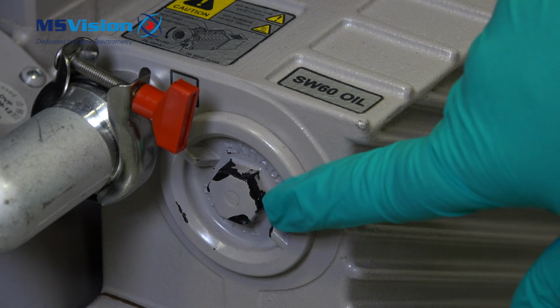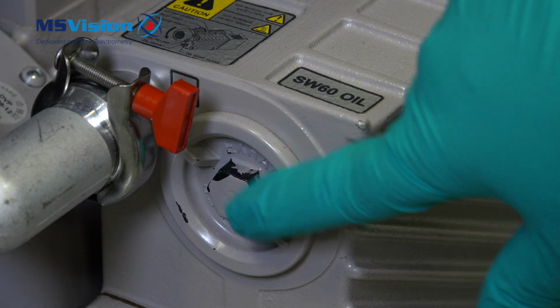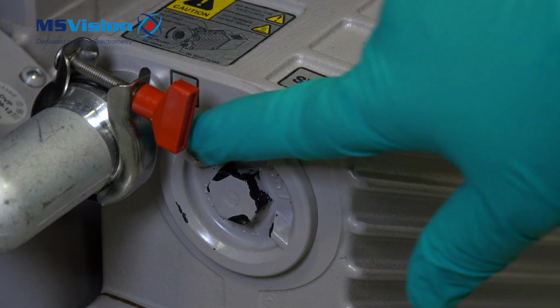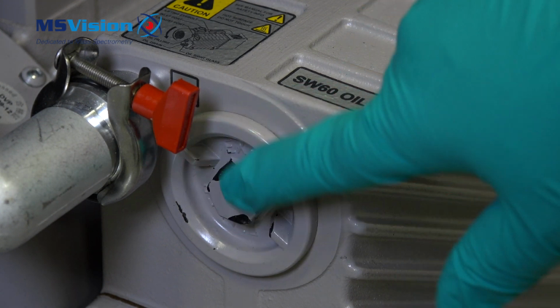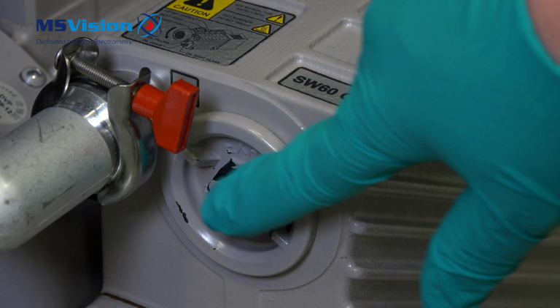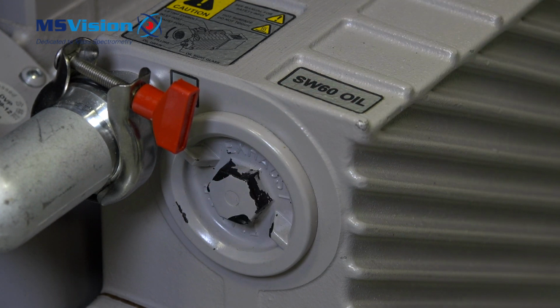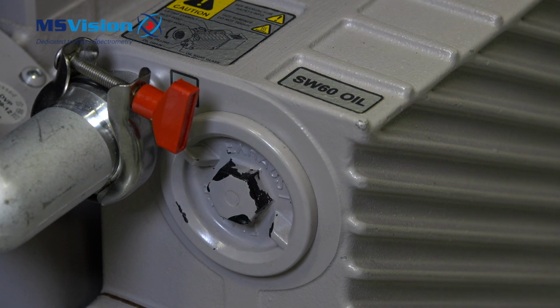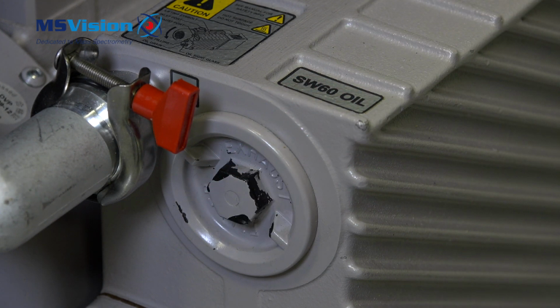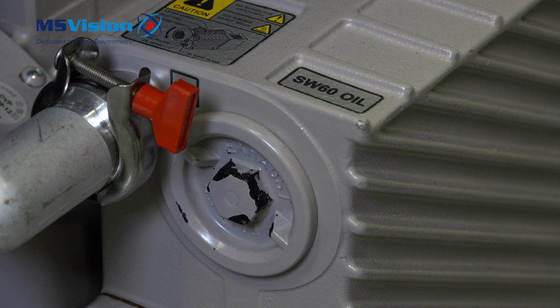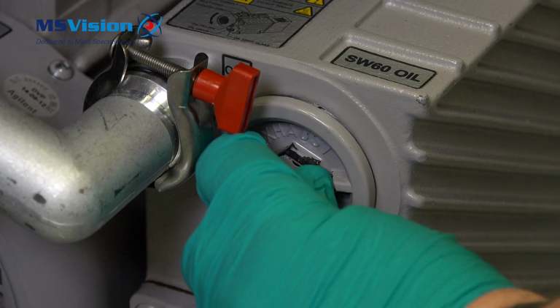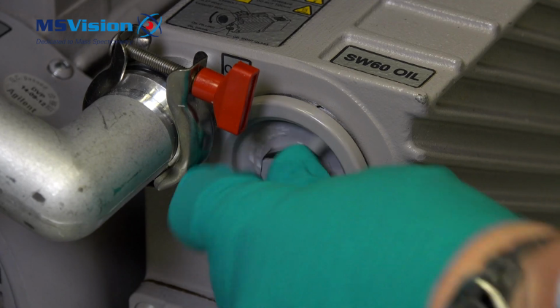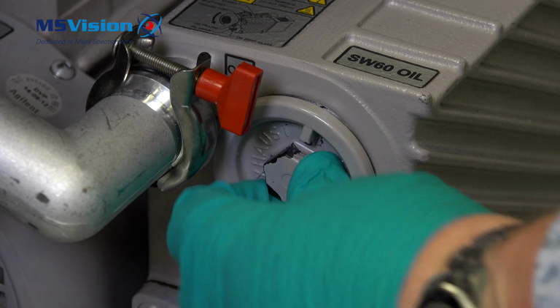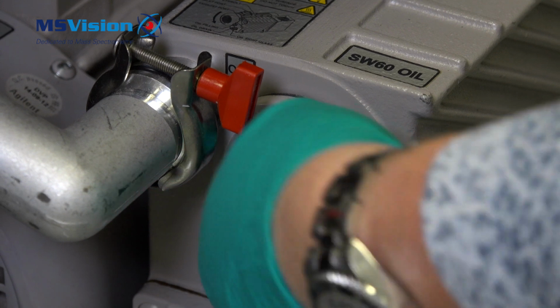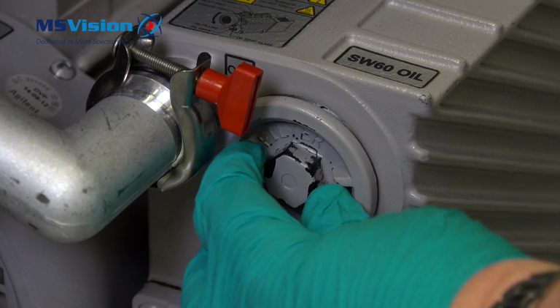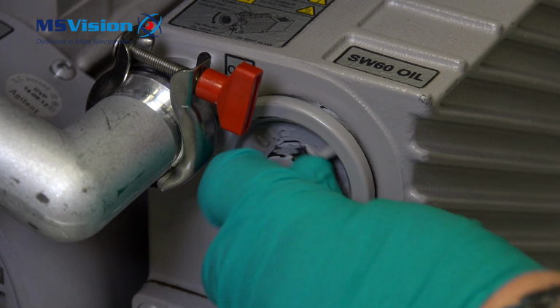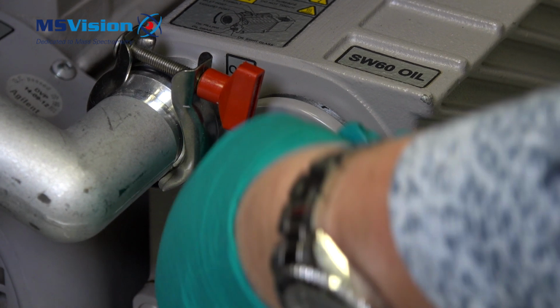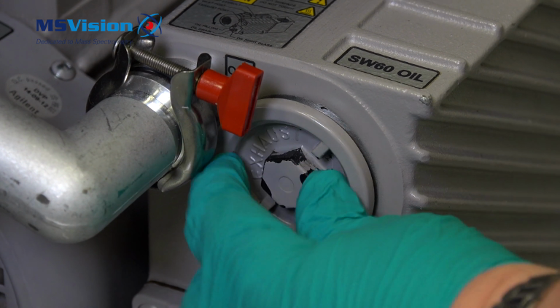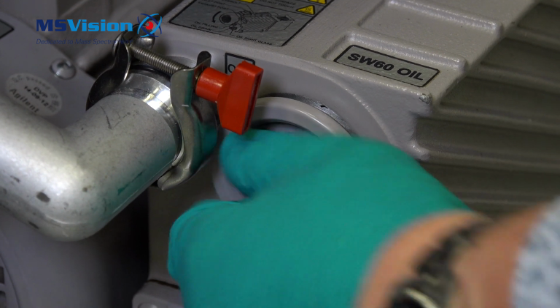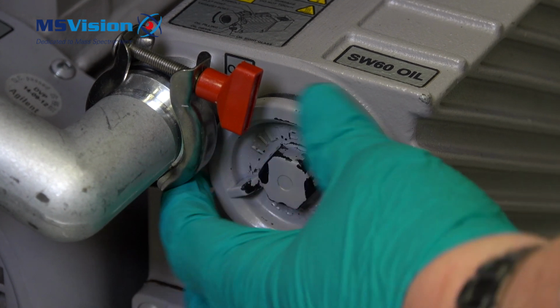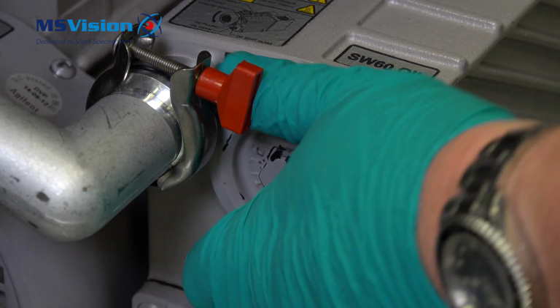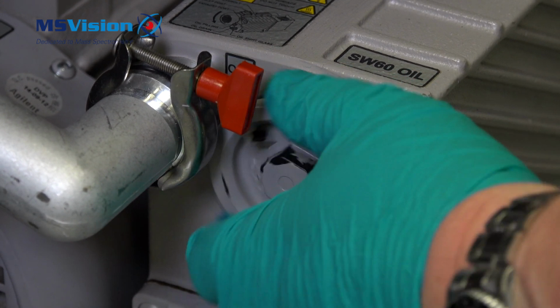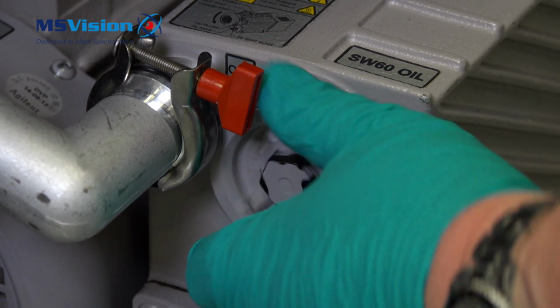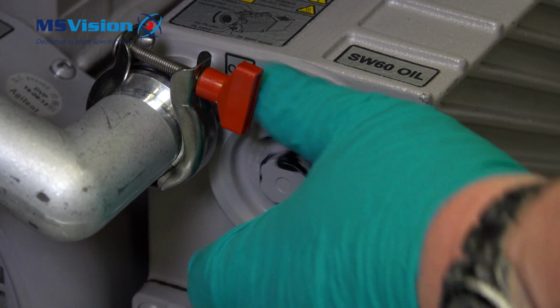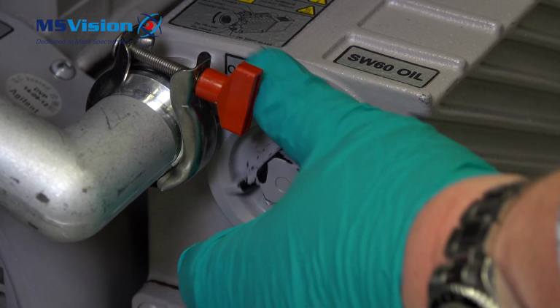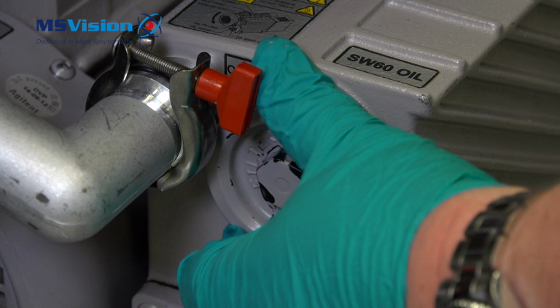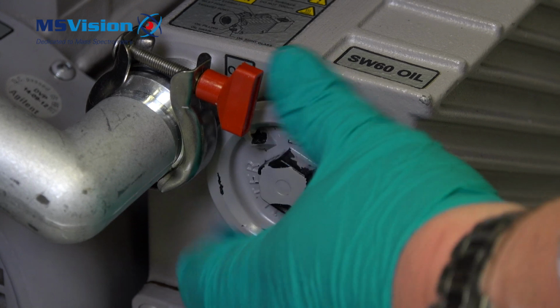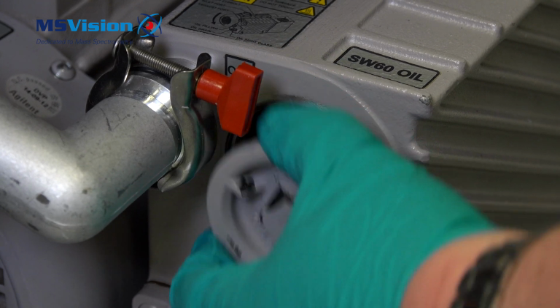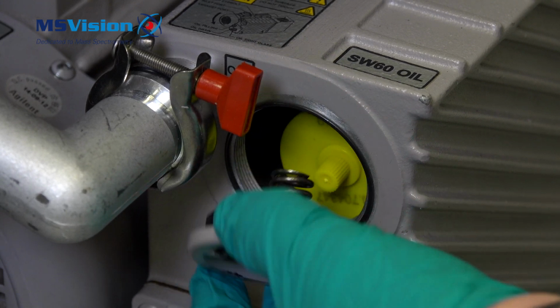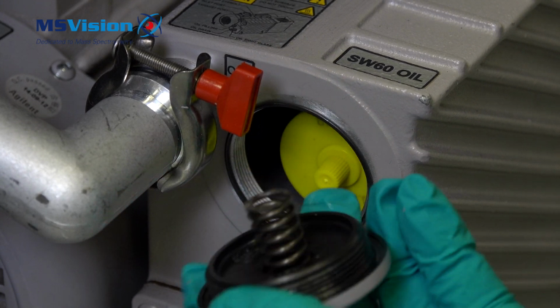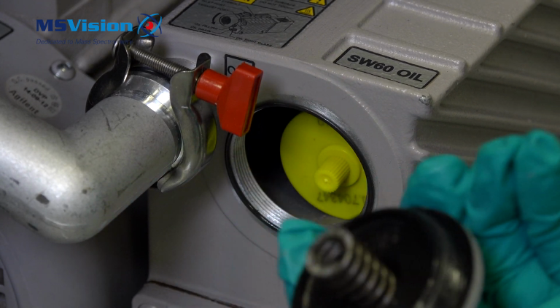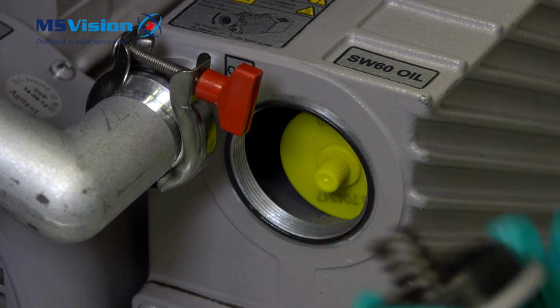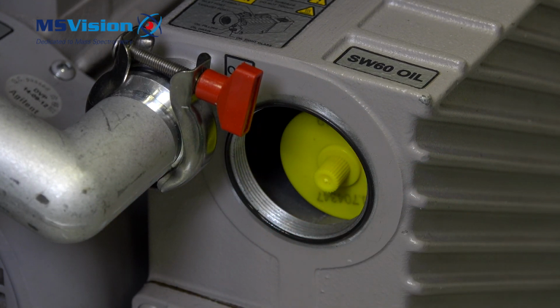Locate the filter at the top right of the front of the pump and remove the filter holder either using the correct socket wrench or pliers, then unscrew the holder and pull out the filter.